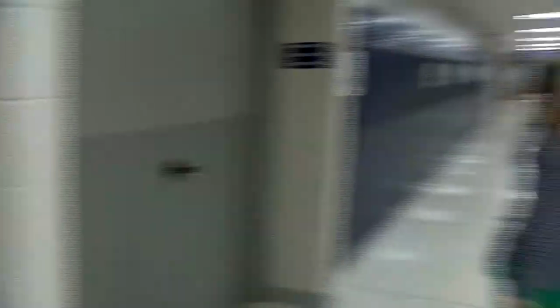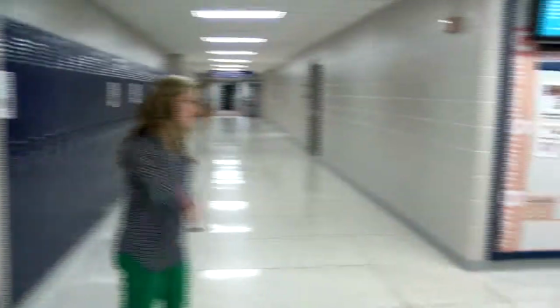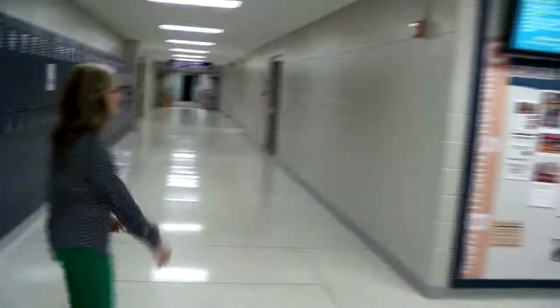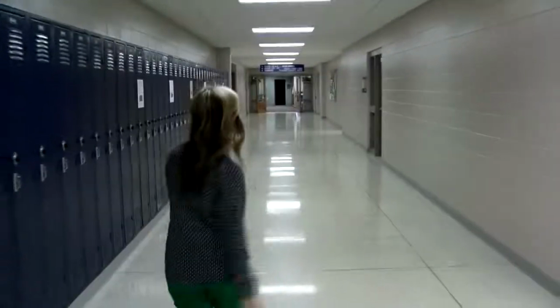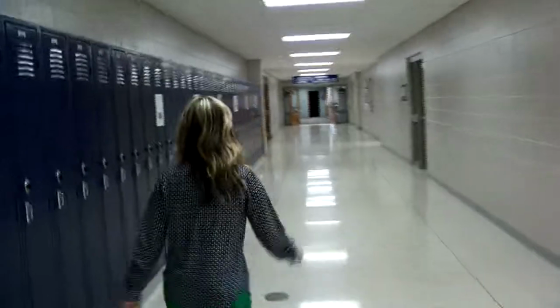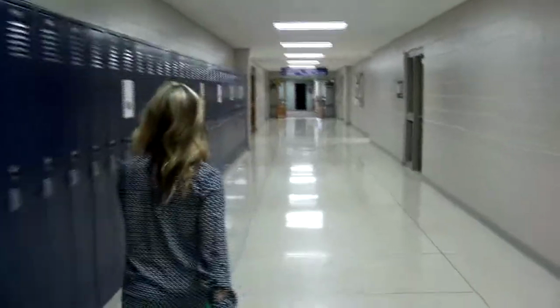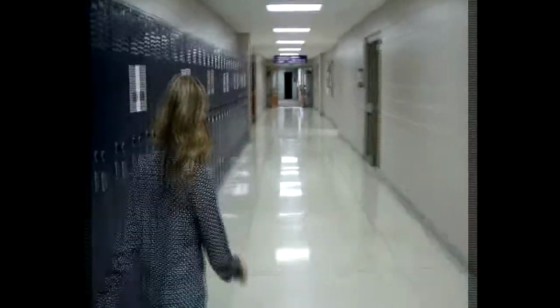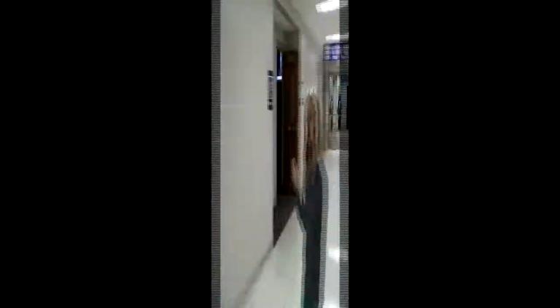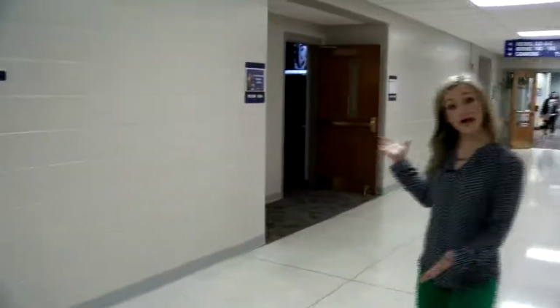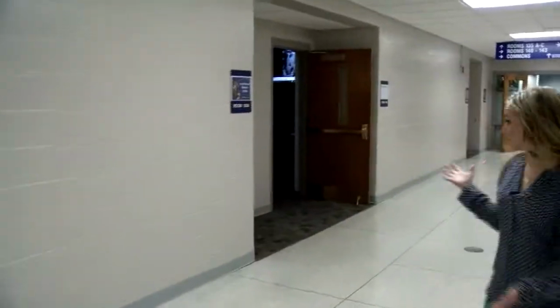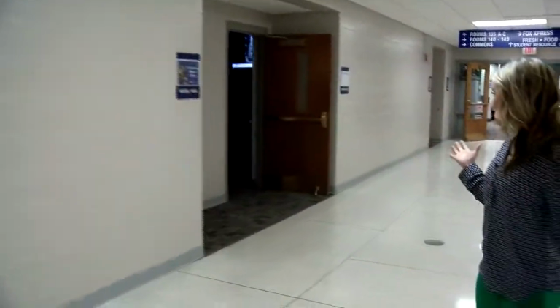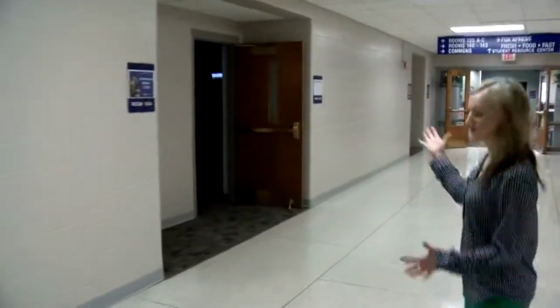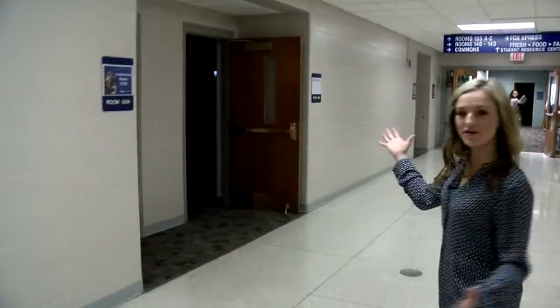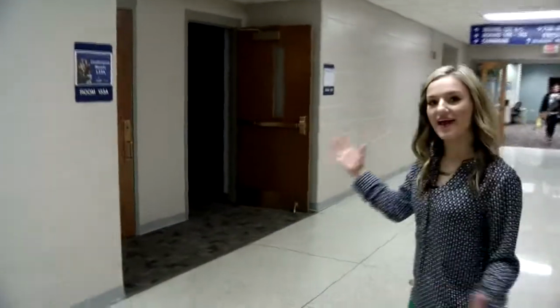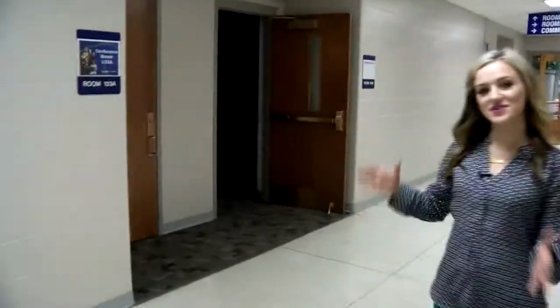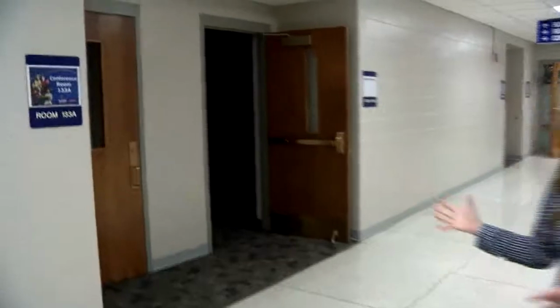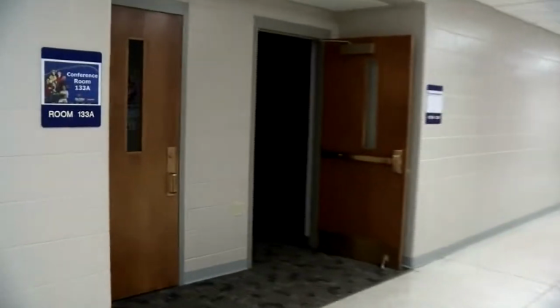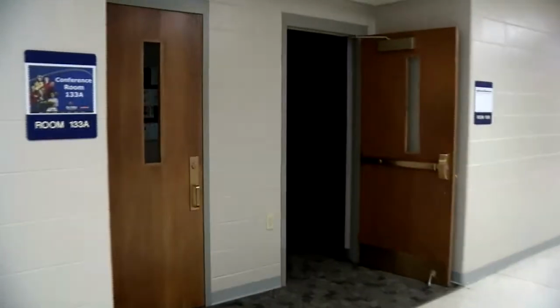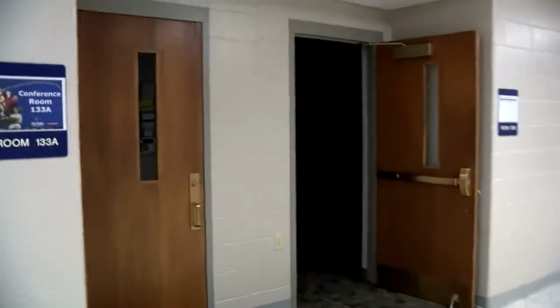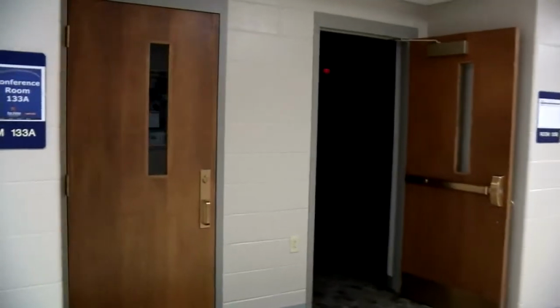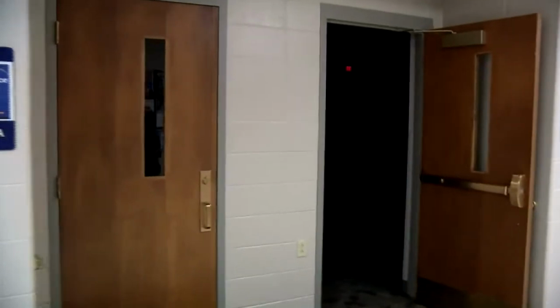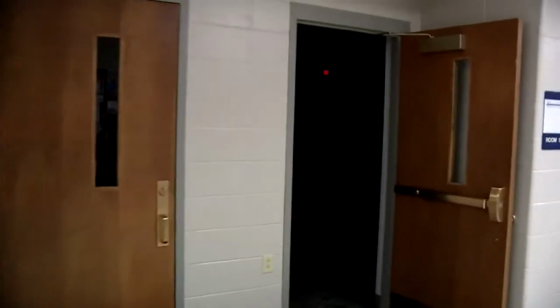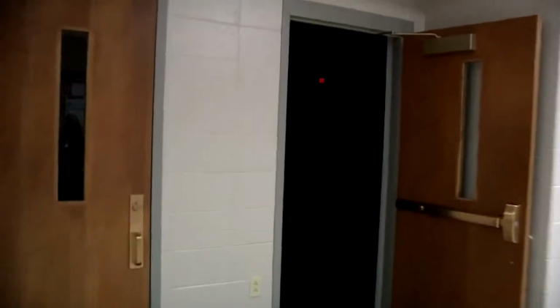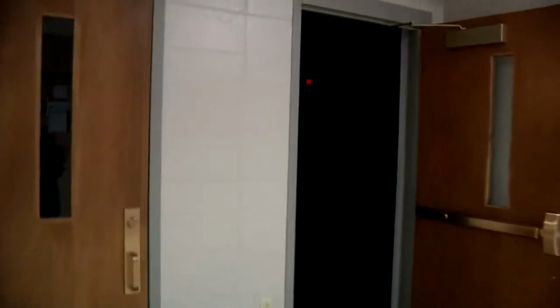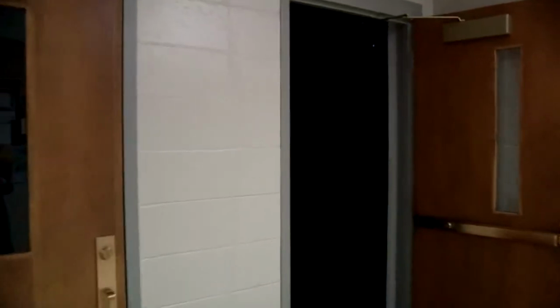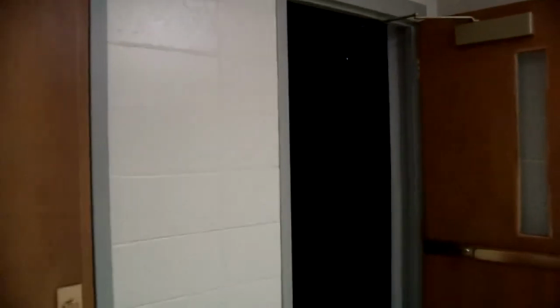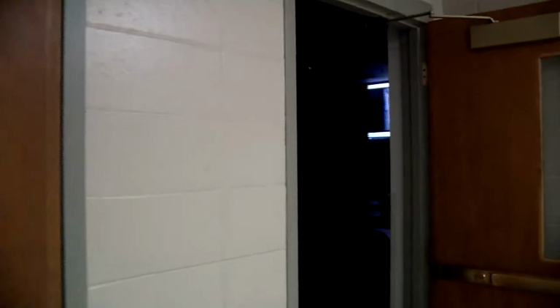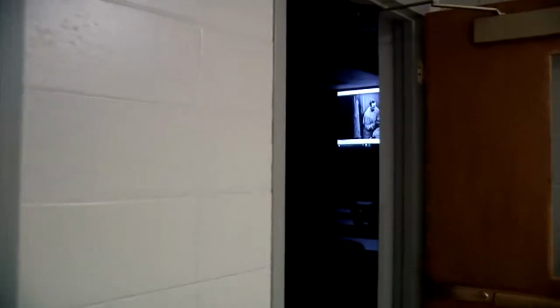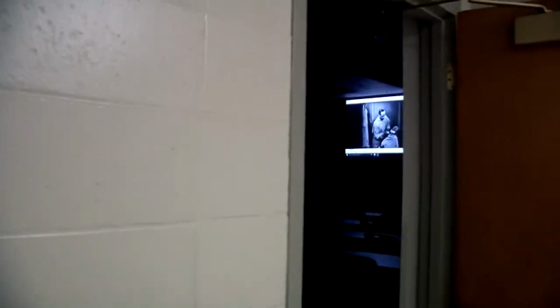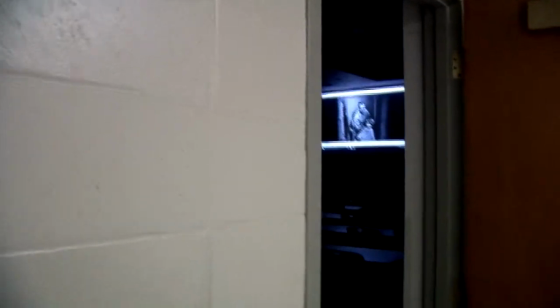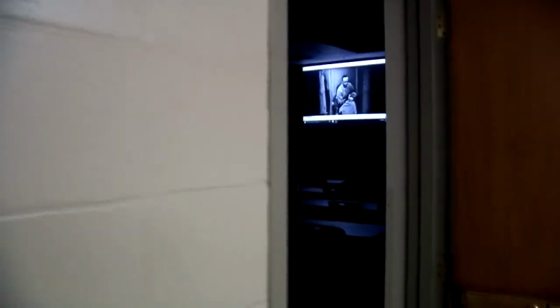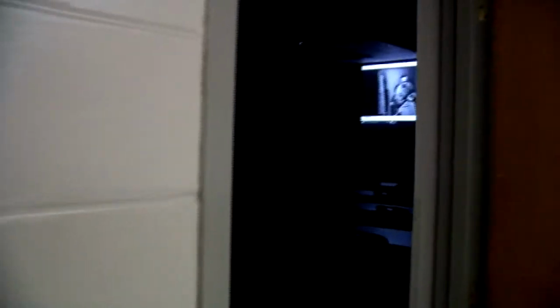We'll continue down the hallway. This is one of our conference rooms — there's a group in there right now, but this room is used a lot of times for business and industry training, different conferences, meetings, and a plethora of different services.